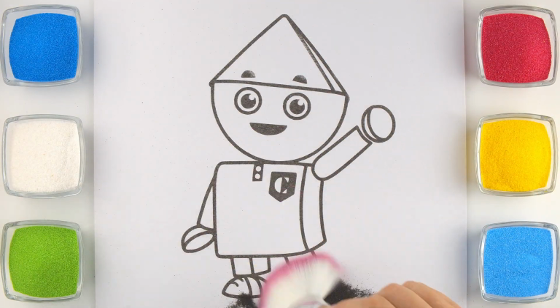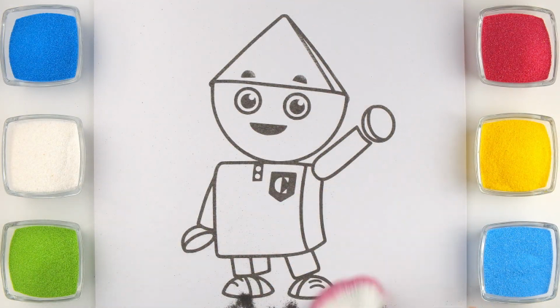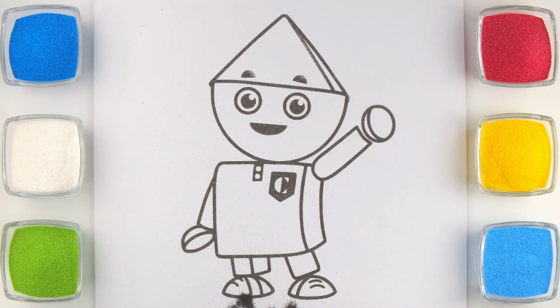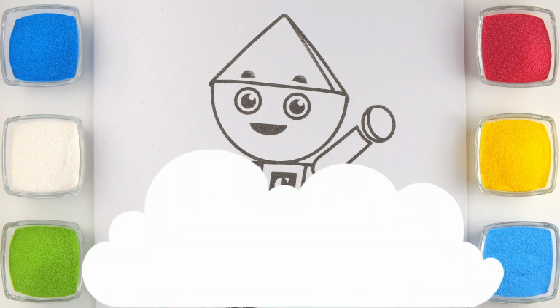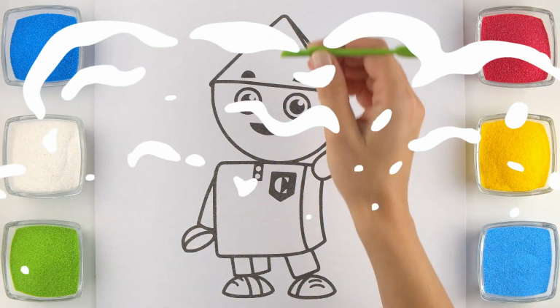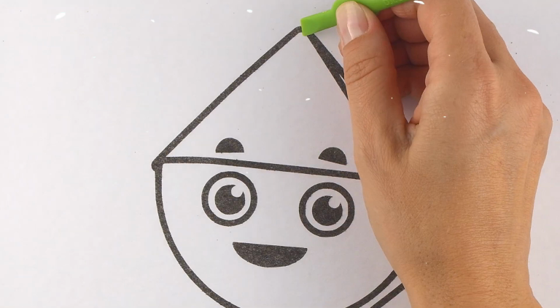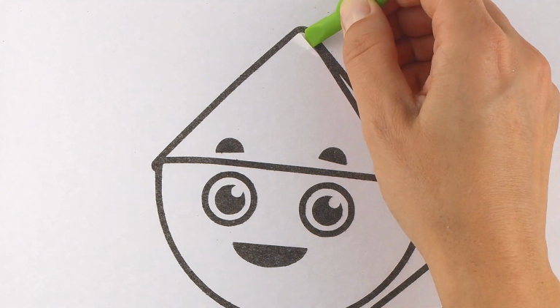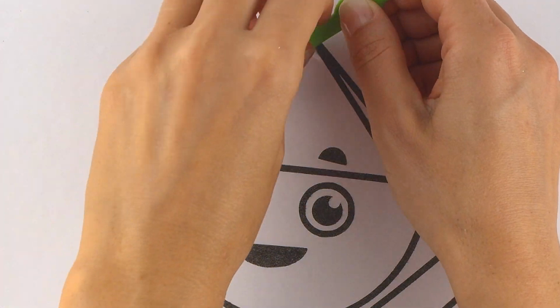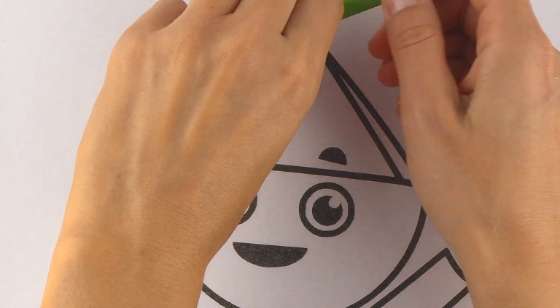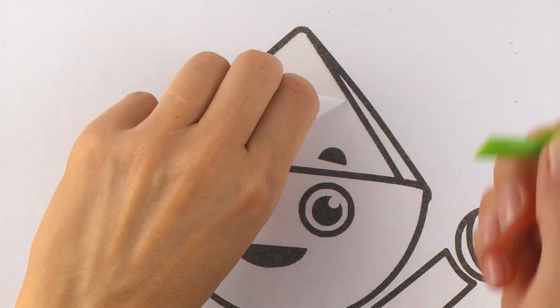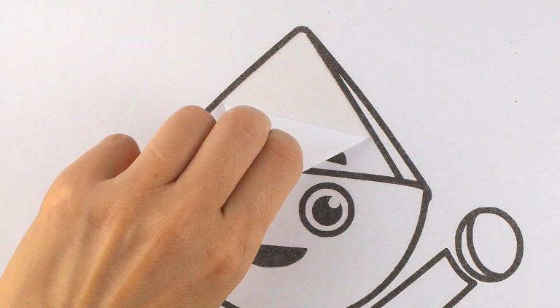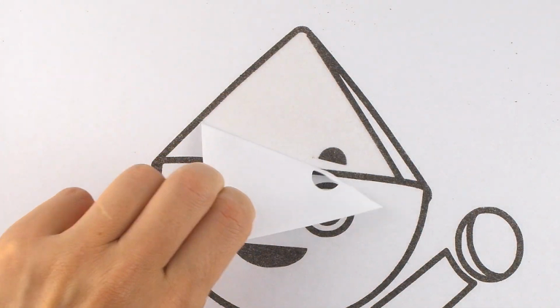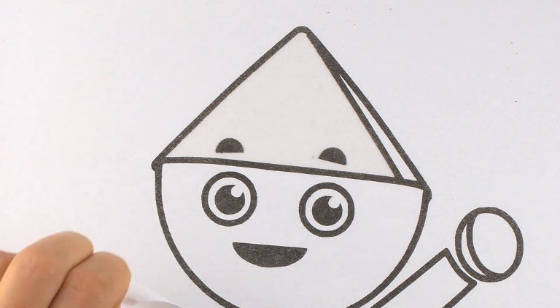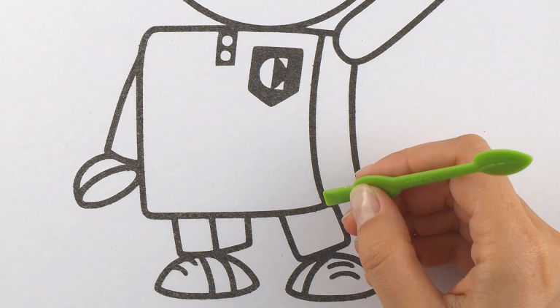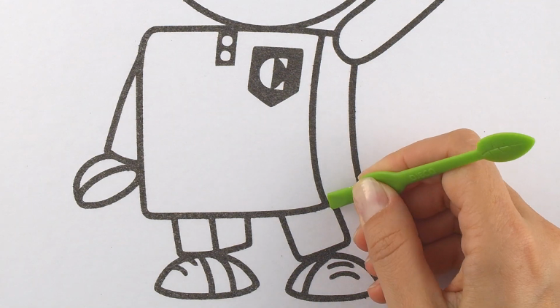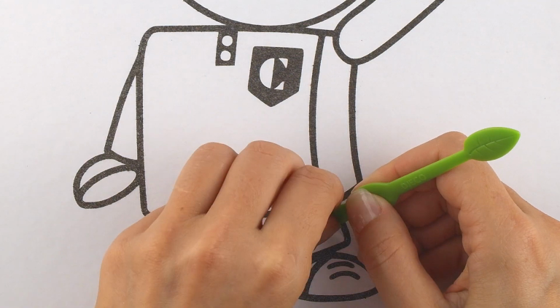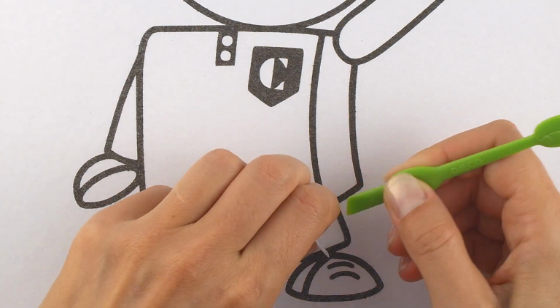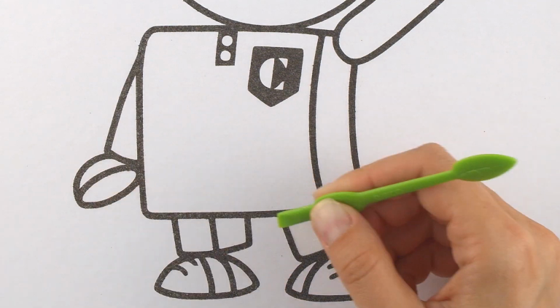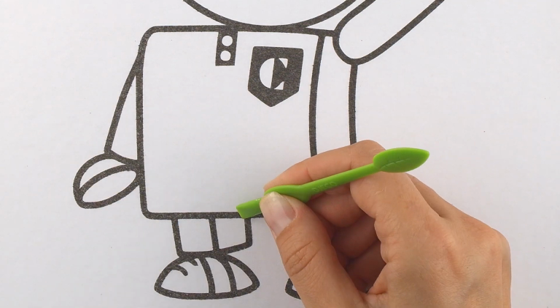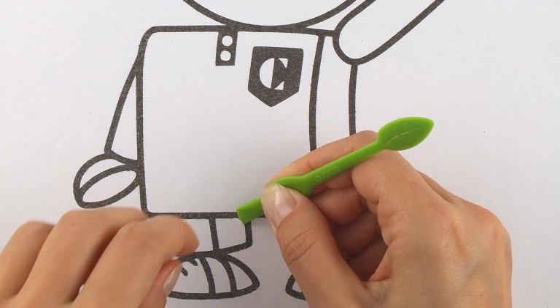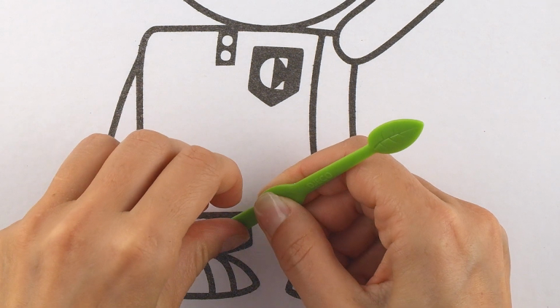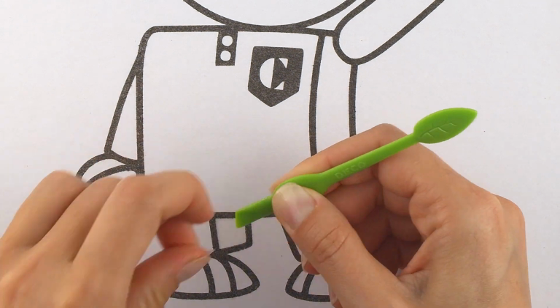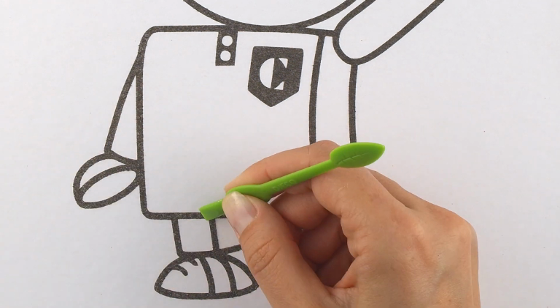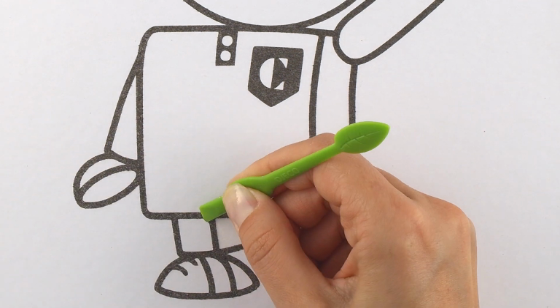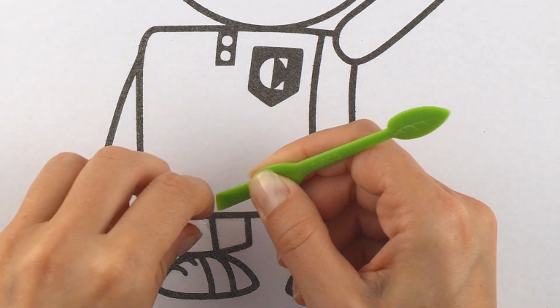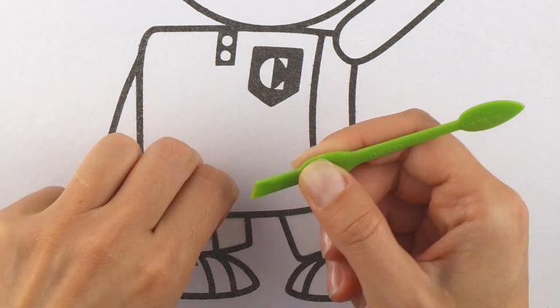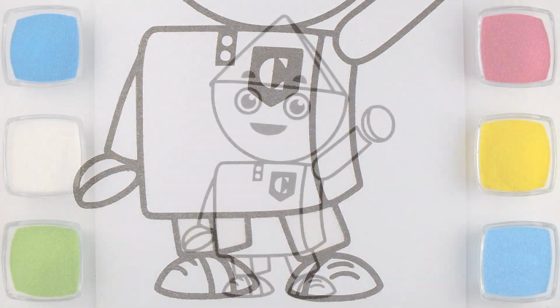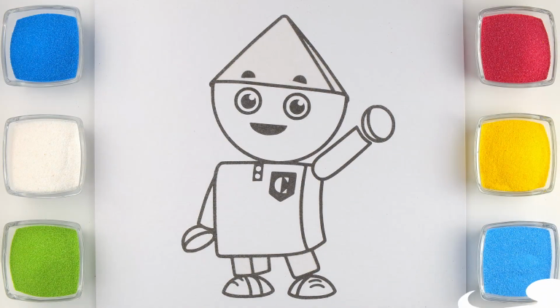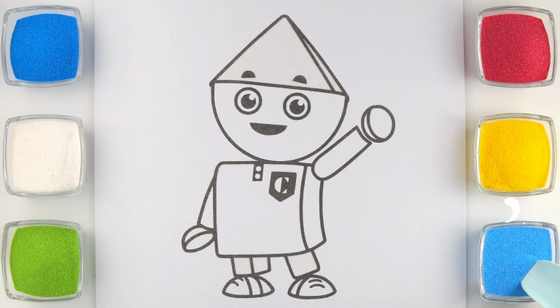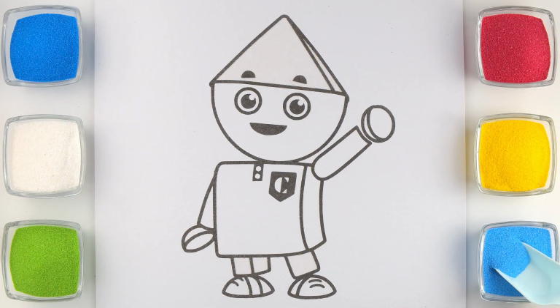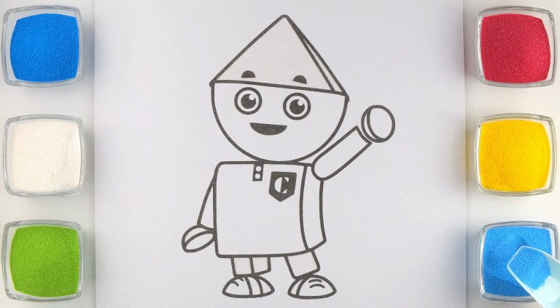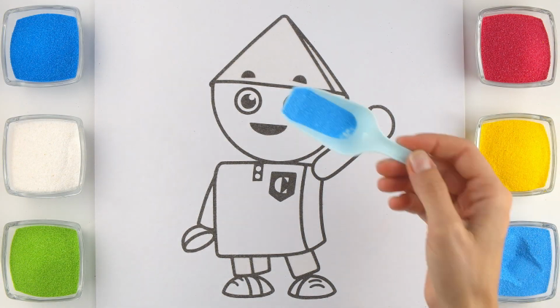Looks perfect! I have beautiful colored sand here! Let's start our coloring!